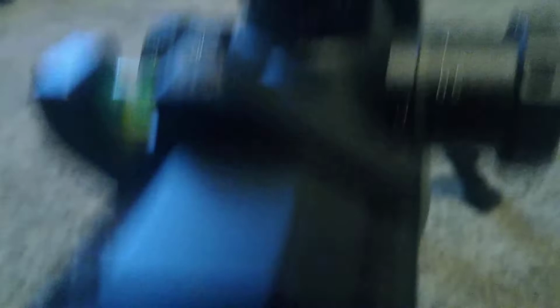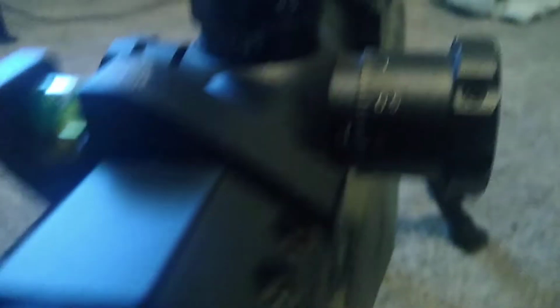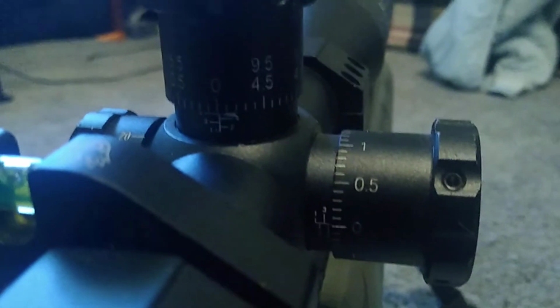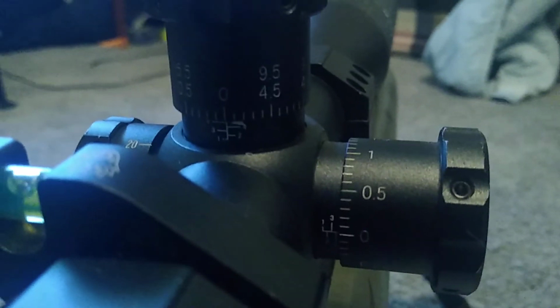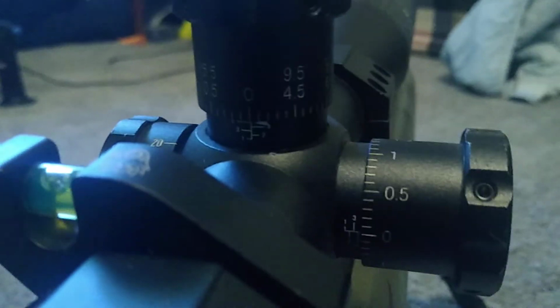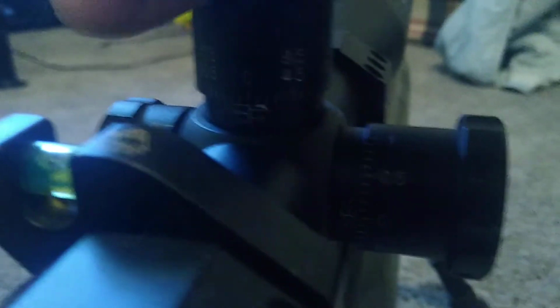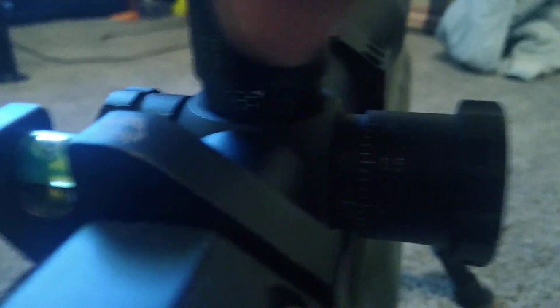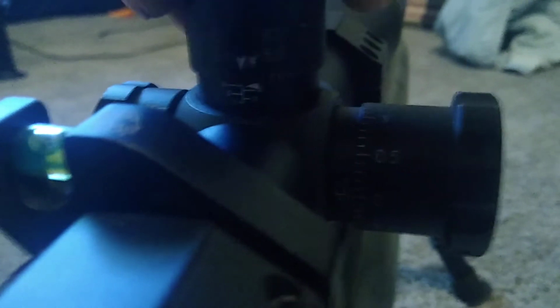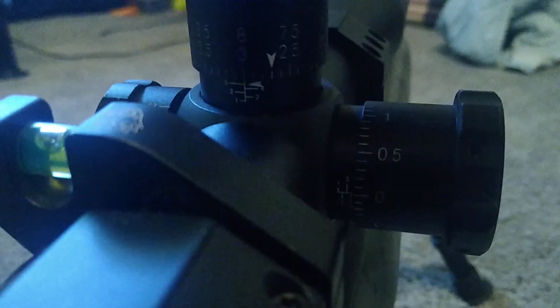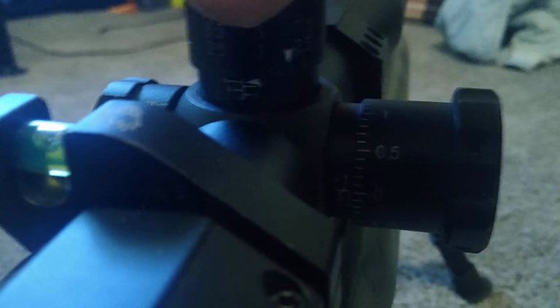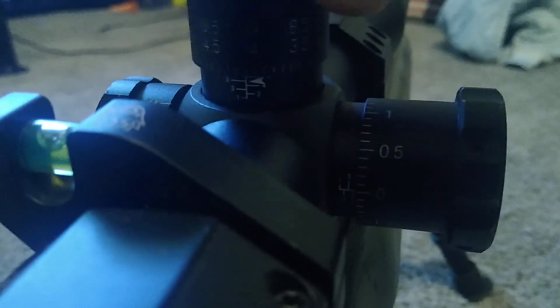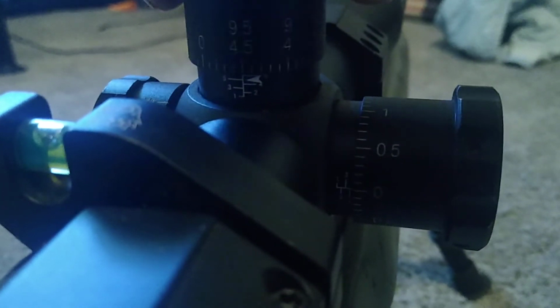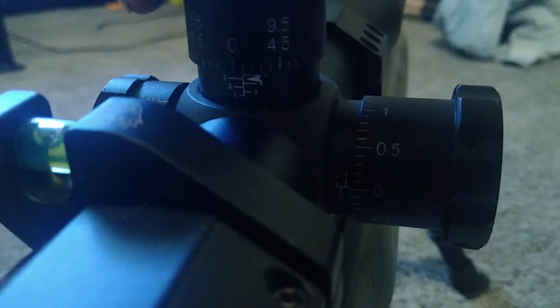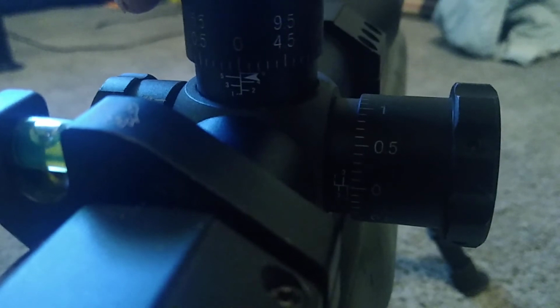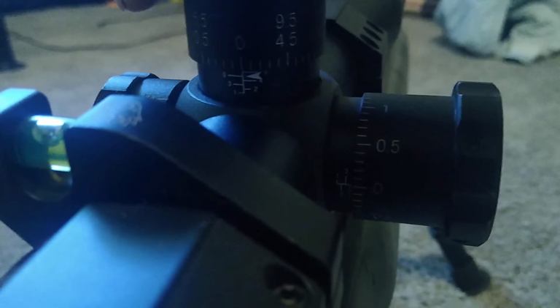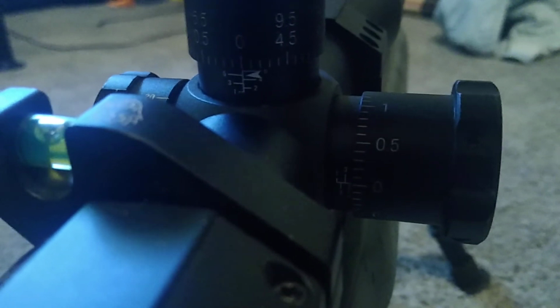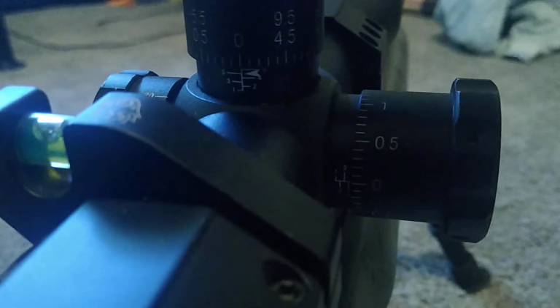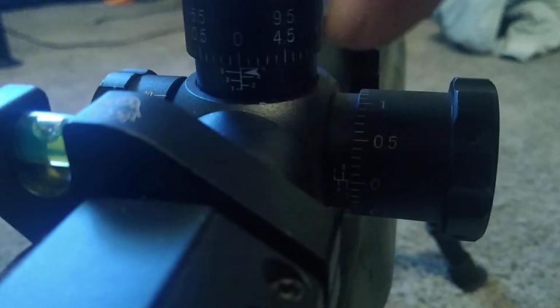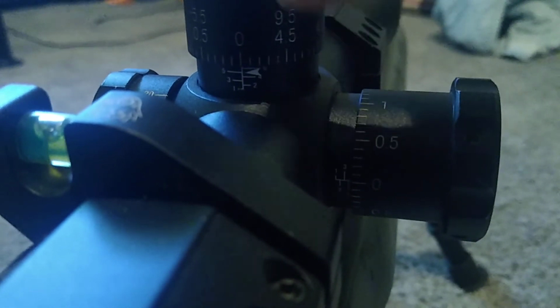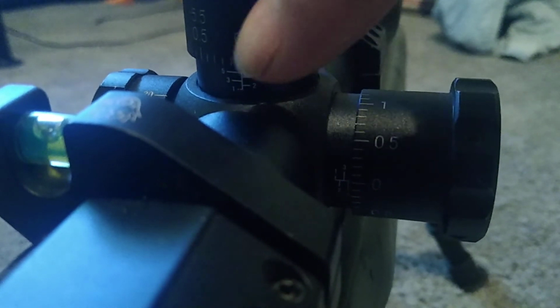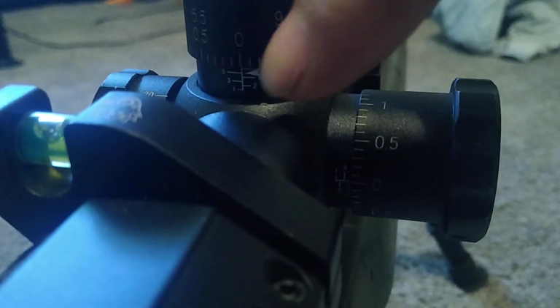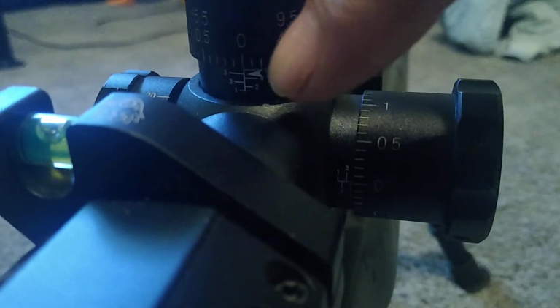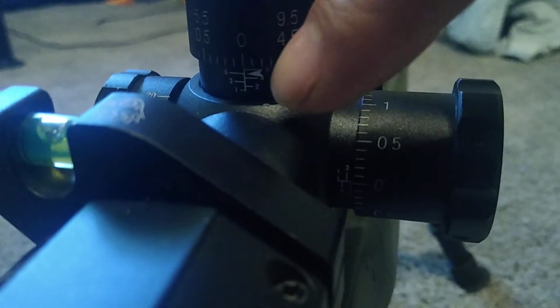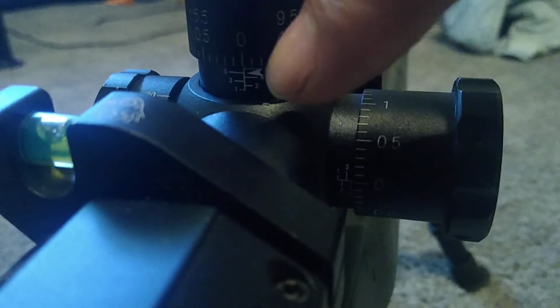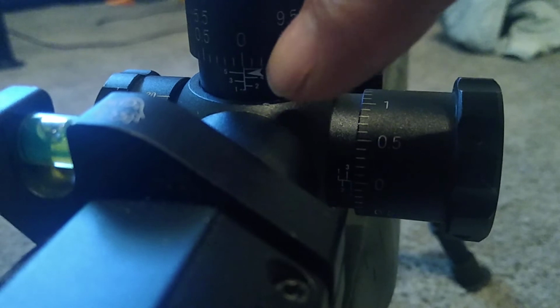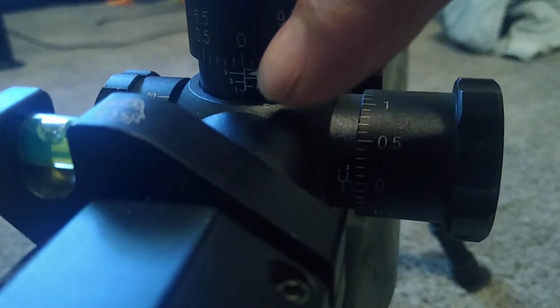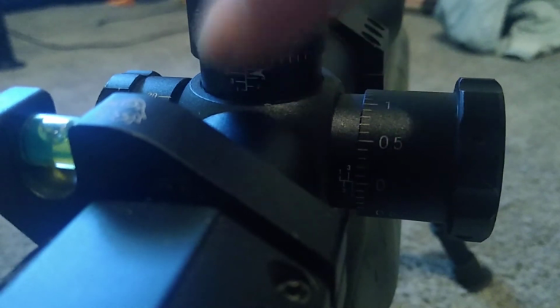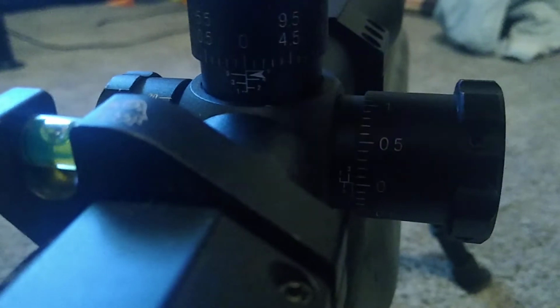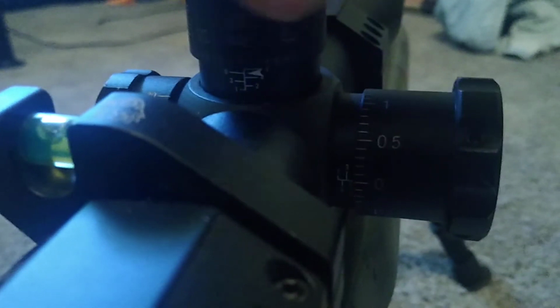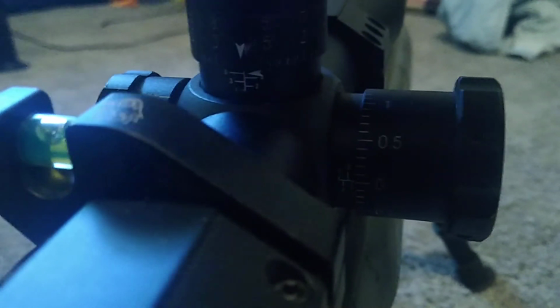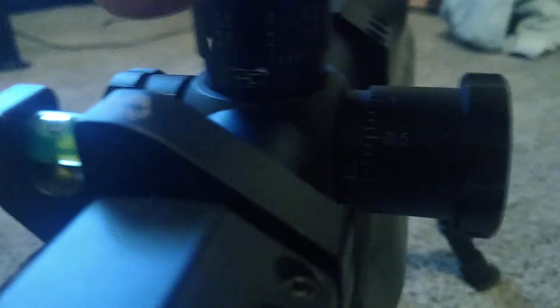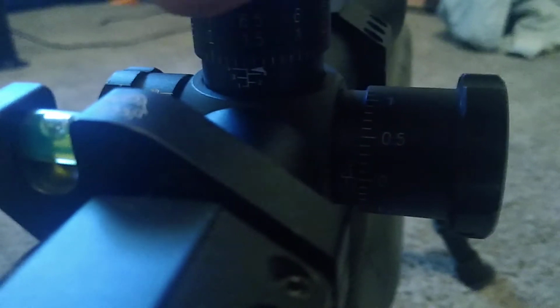If I go past that zero and accidentally land on another line, I'll find out I'm at the wrong zero because I have an indicator telling me which line my actual zero is at.